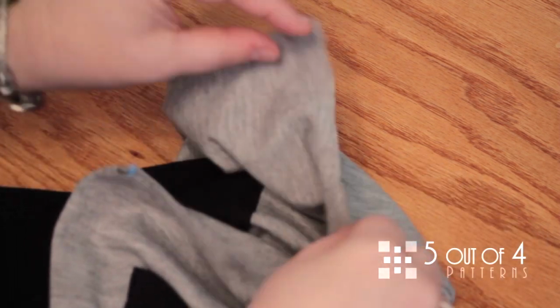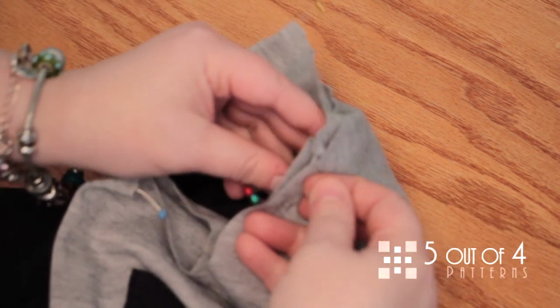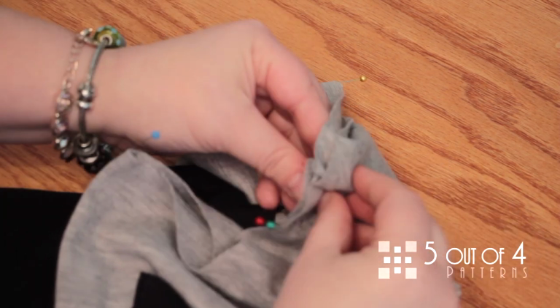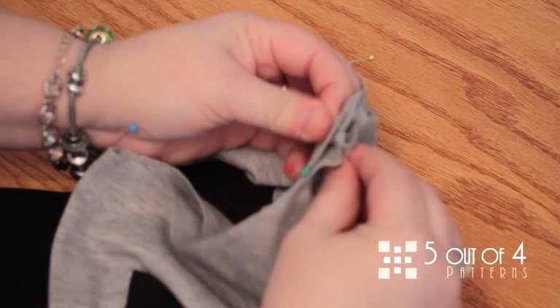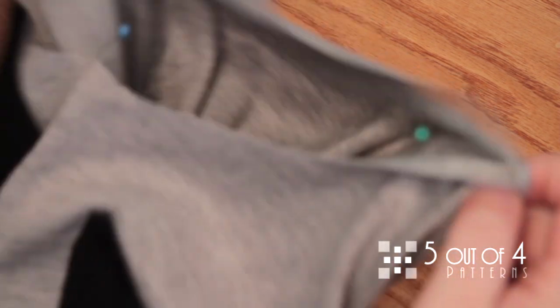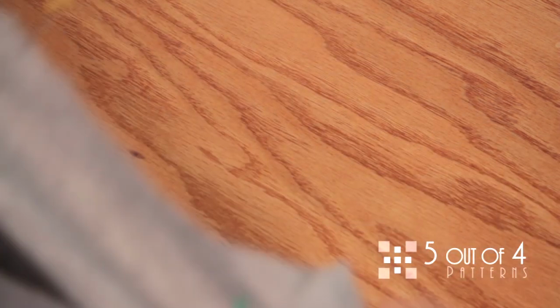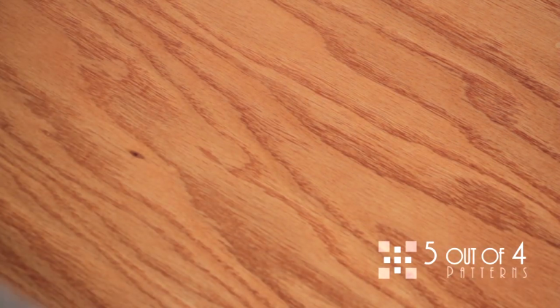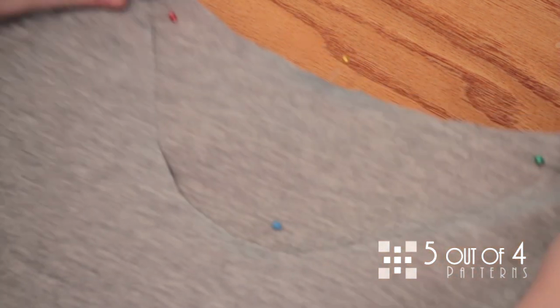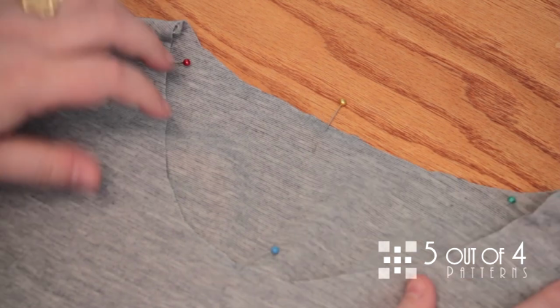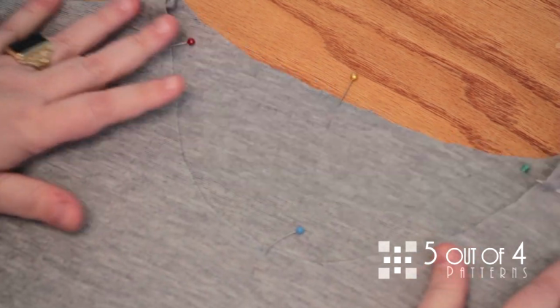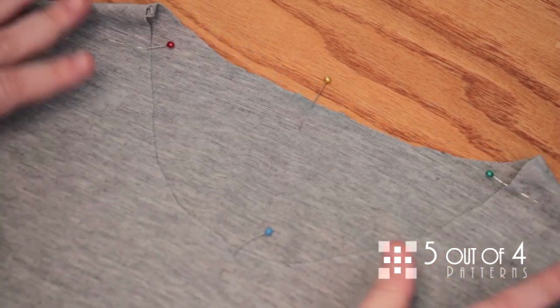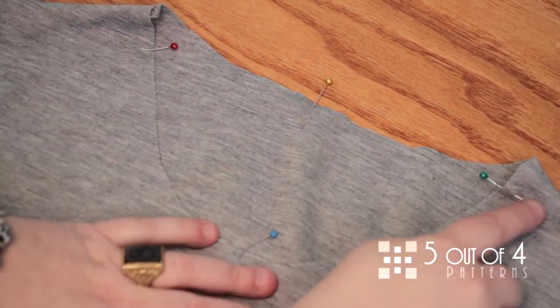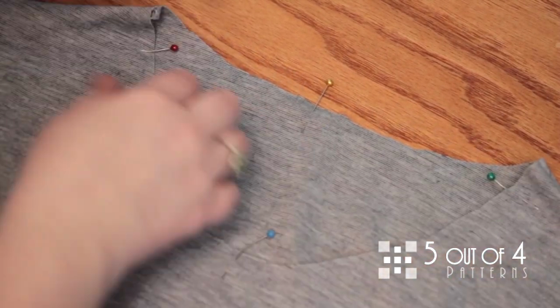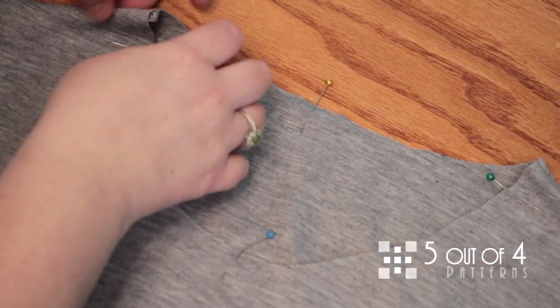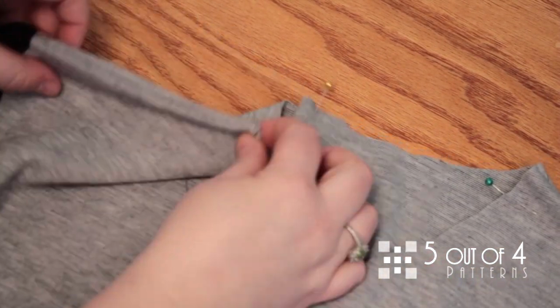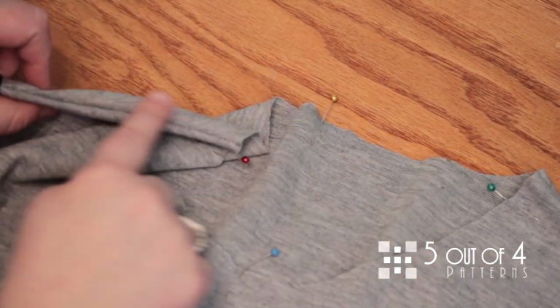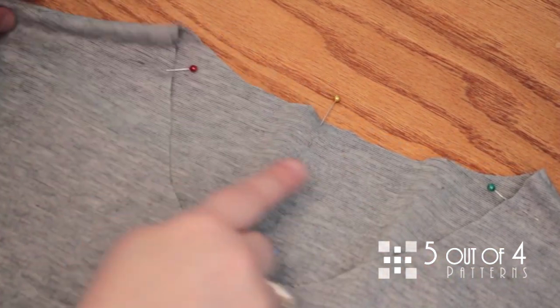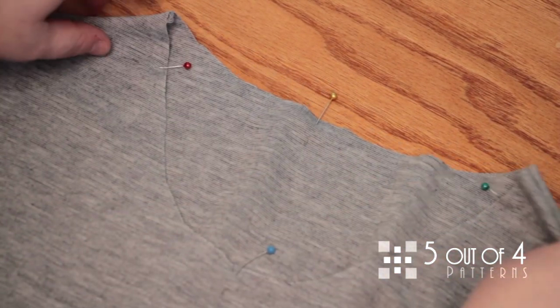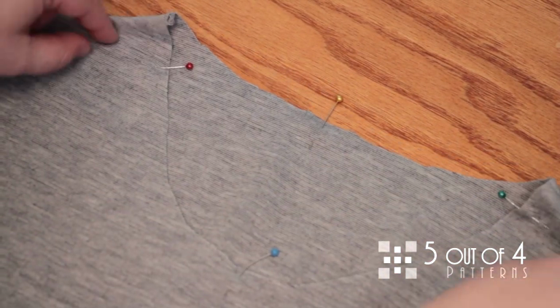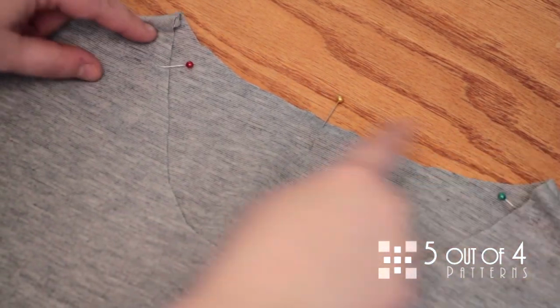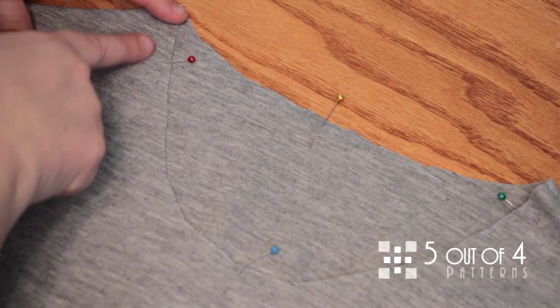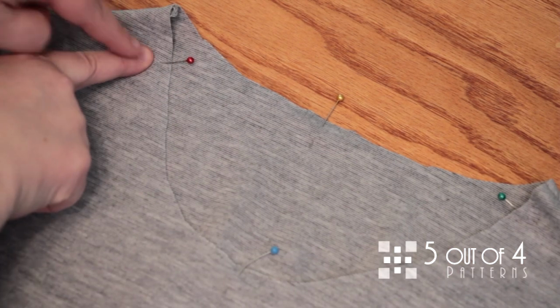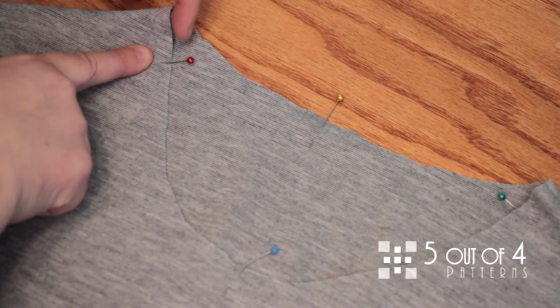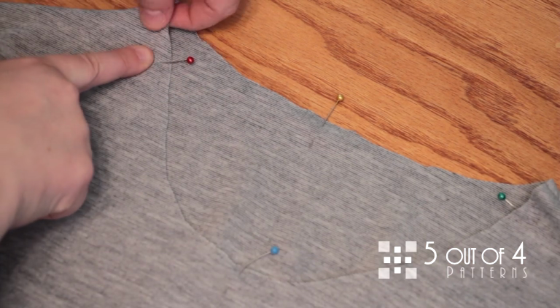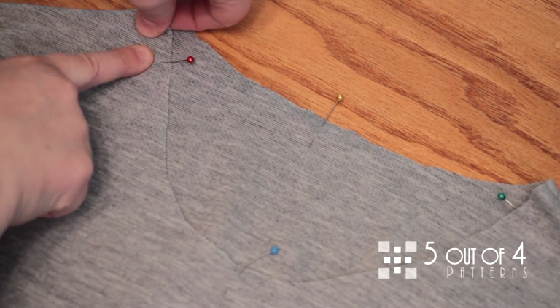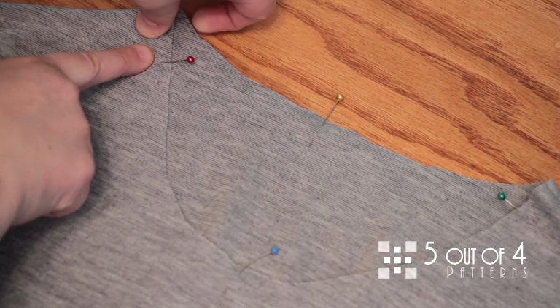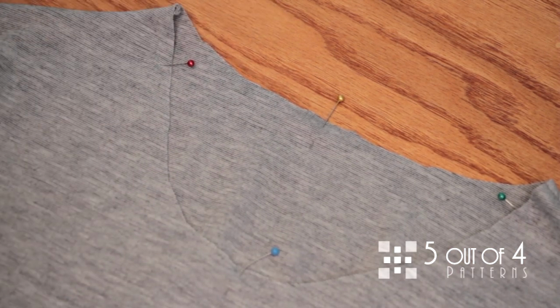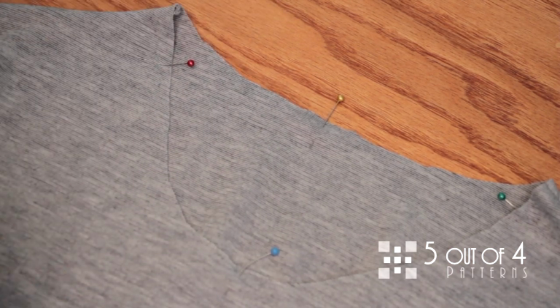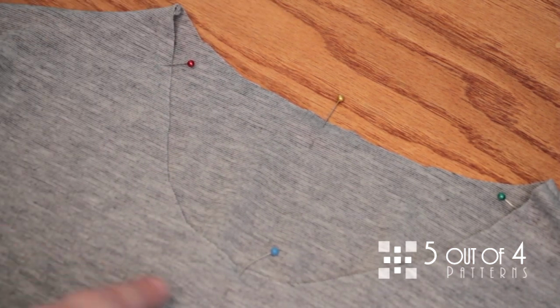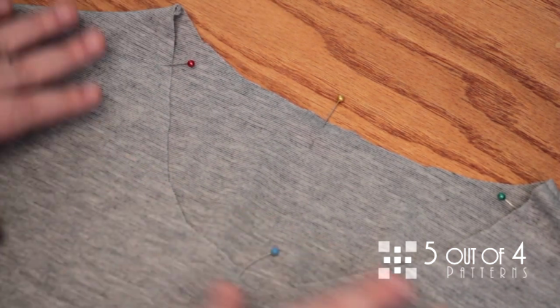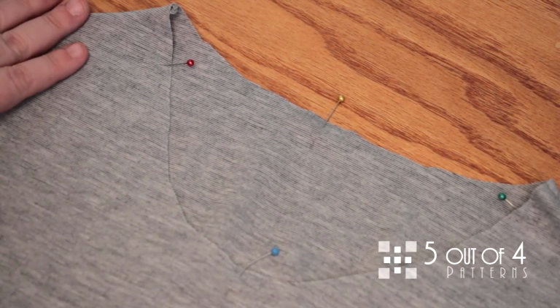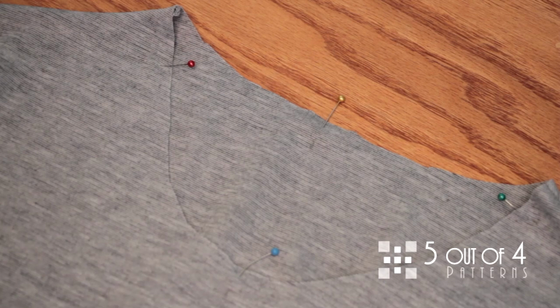Let me show you the shoulder seam so you can see the difference. Here's the shoulder seam, and notice that the pin is not on the shoulder seam. It's really important that you quarter it properly.